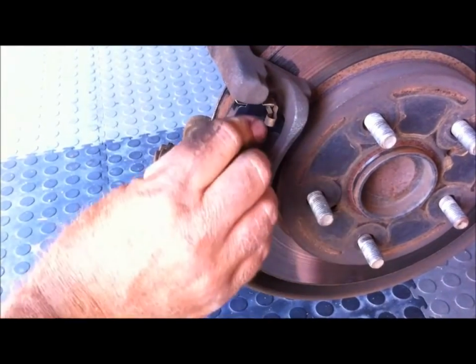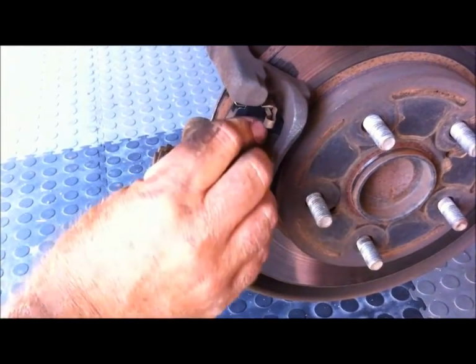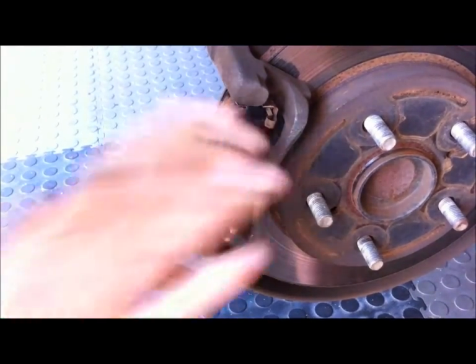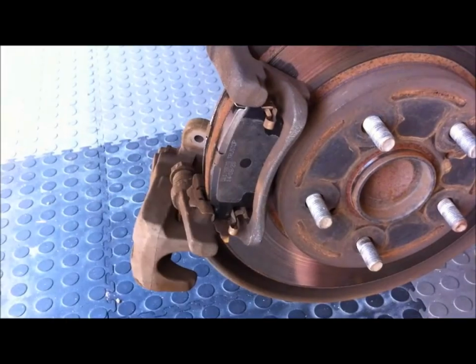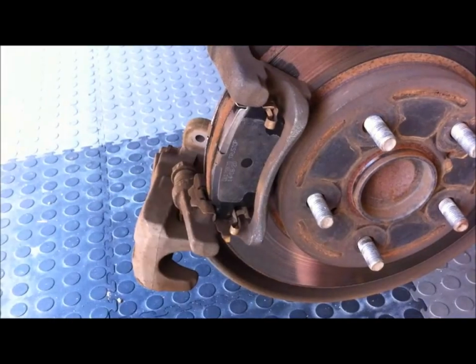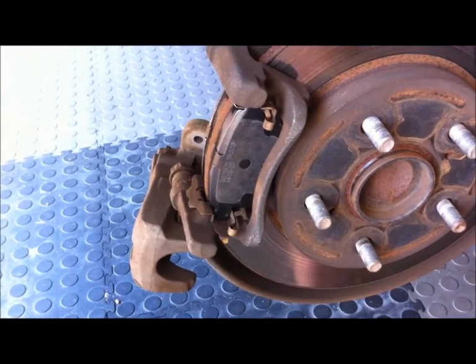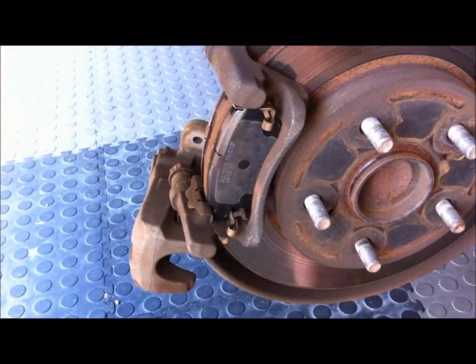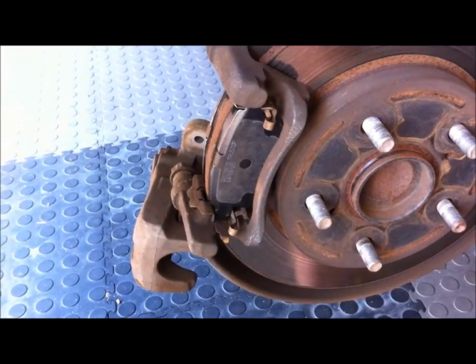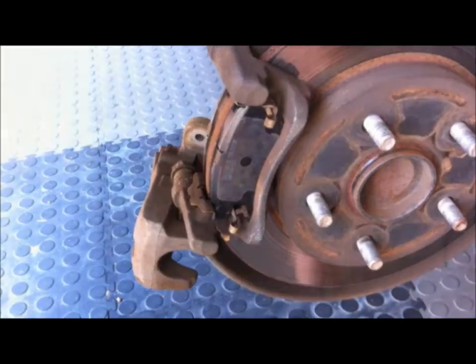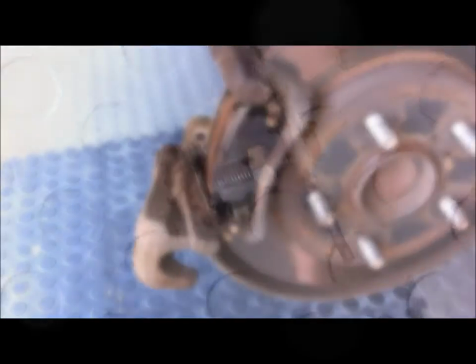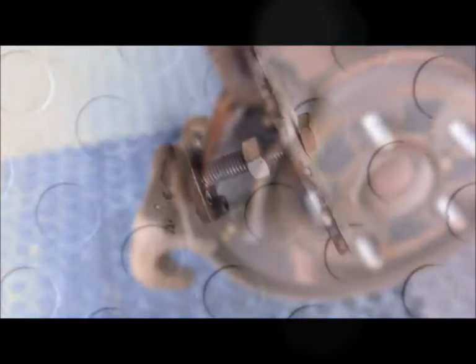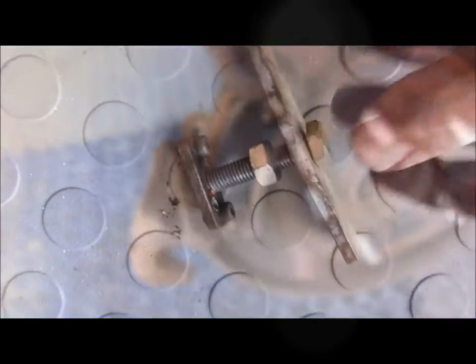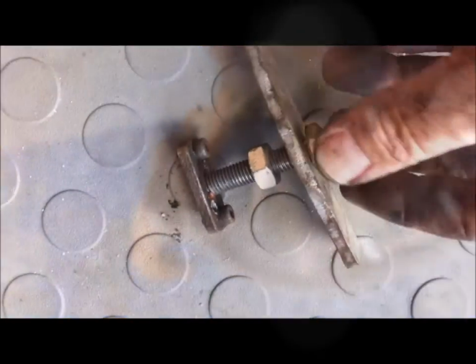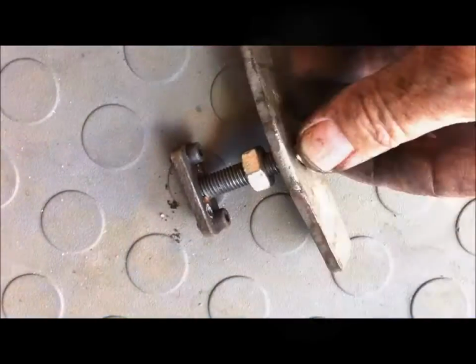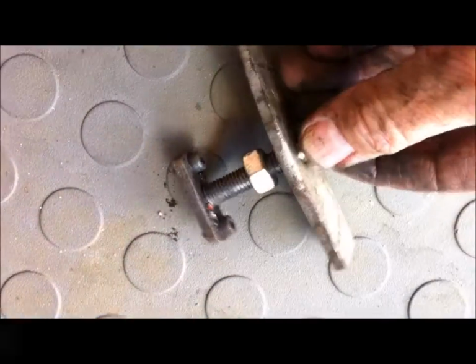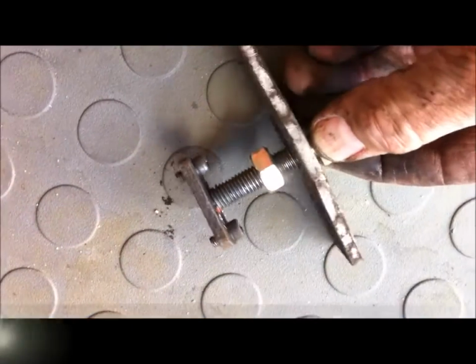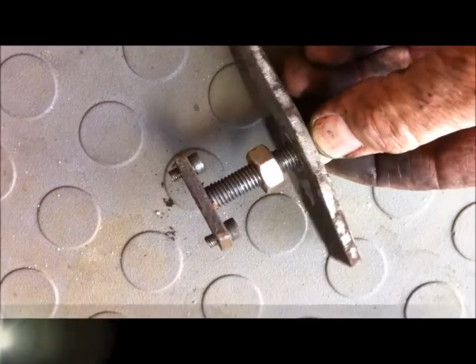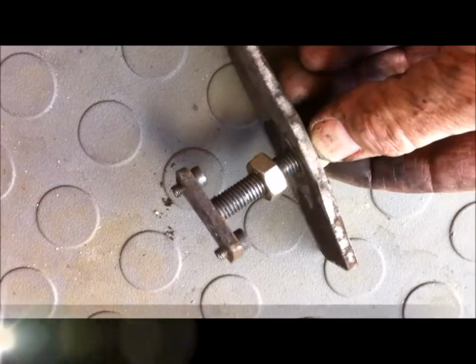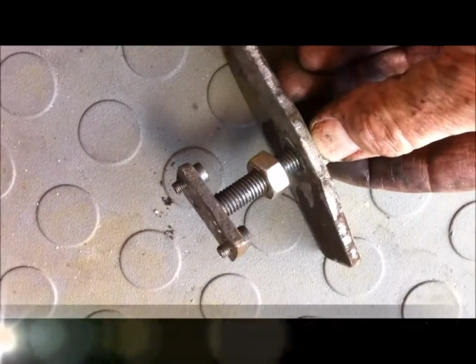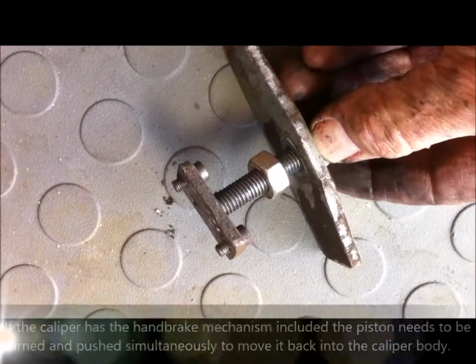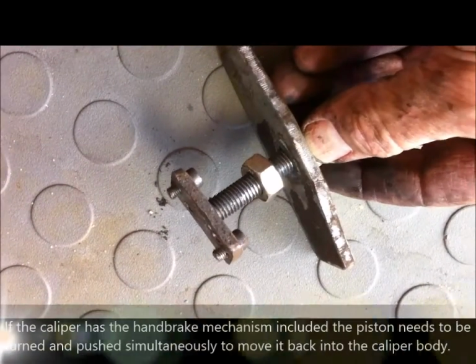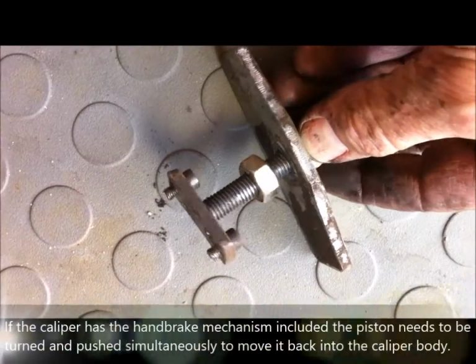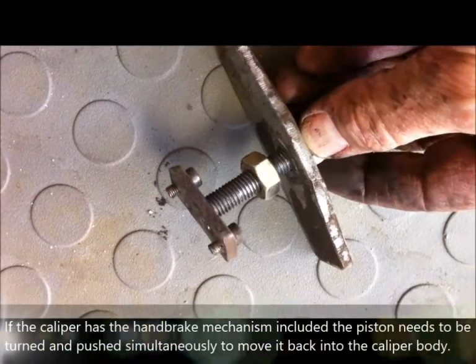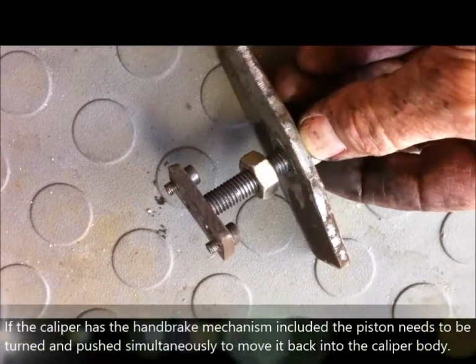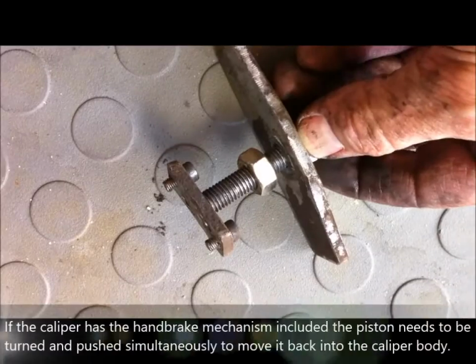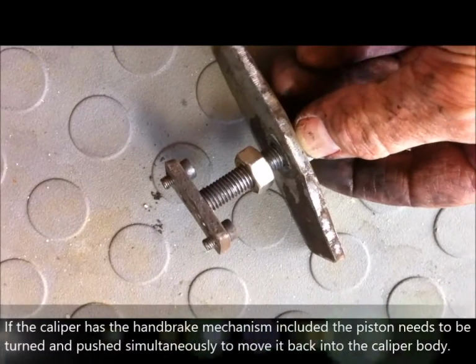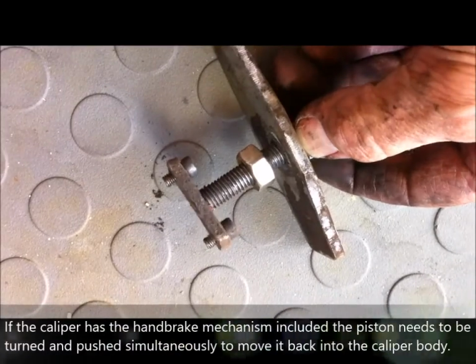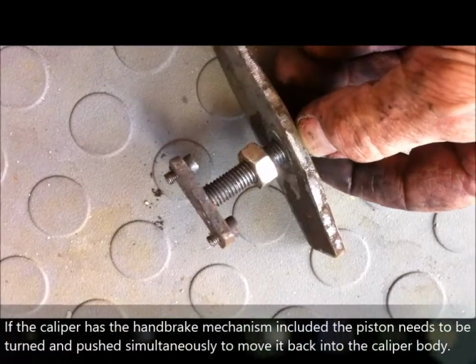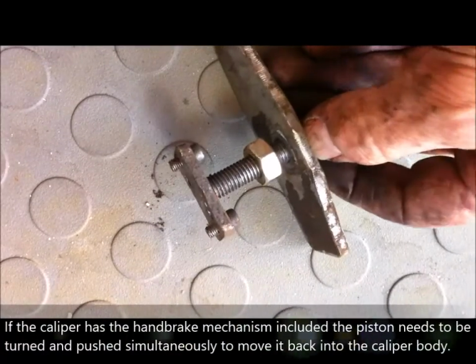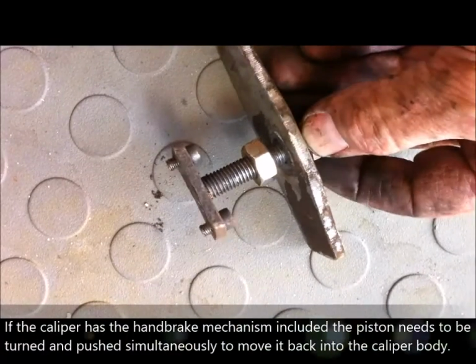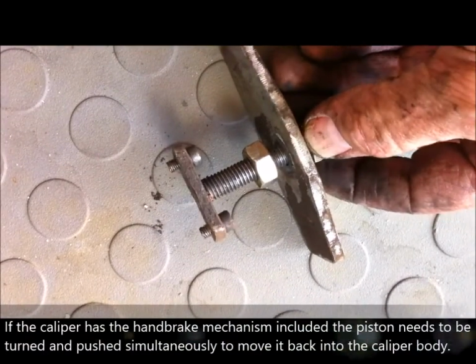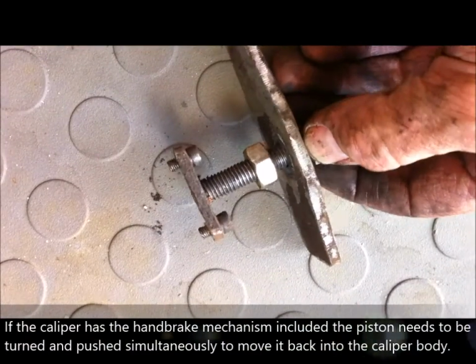Here are our new pads. Now we're putting the inside pad into position — slides in. Here's the special tool; this is a homemade one for pushing the pistons back into the caliper body.